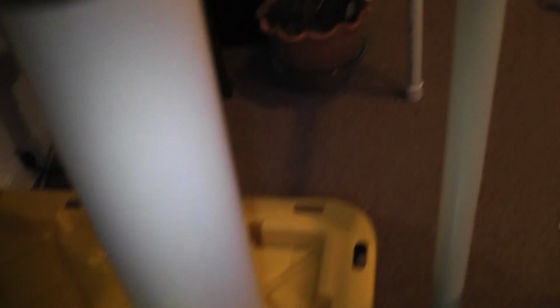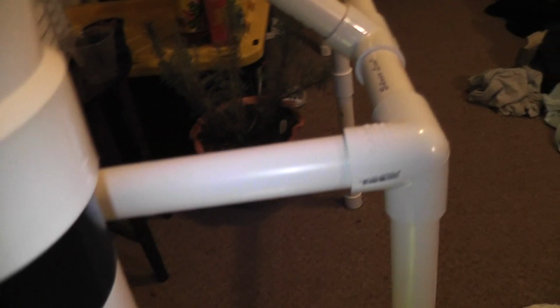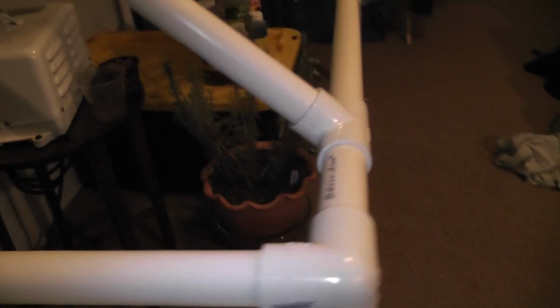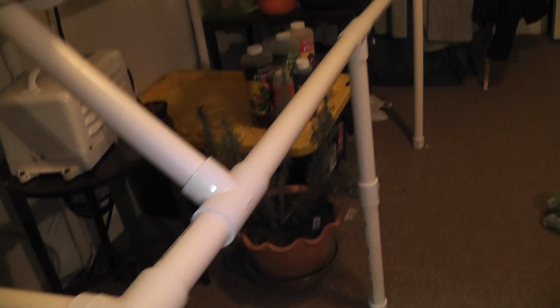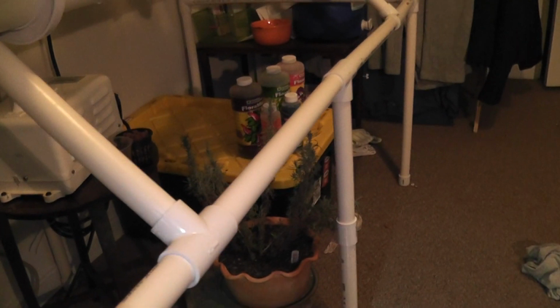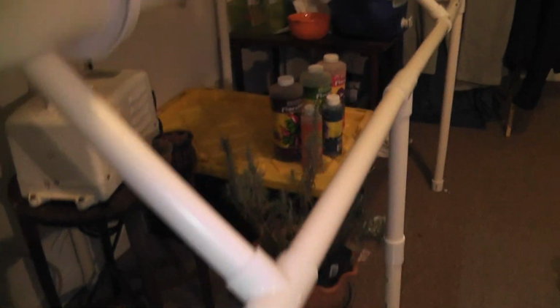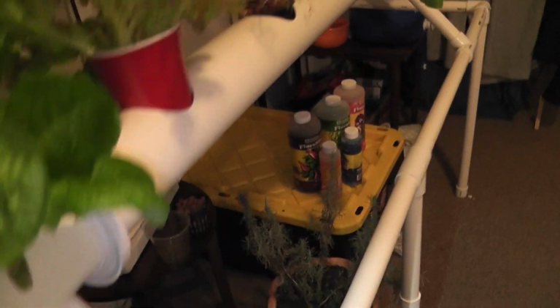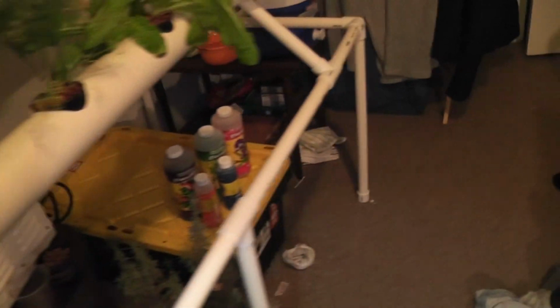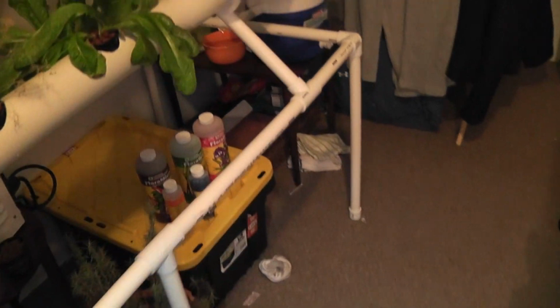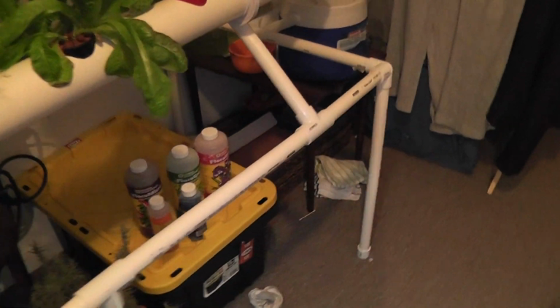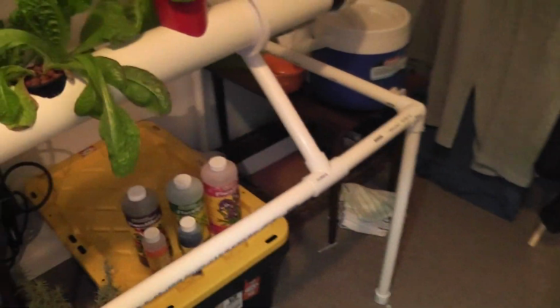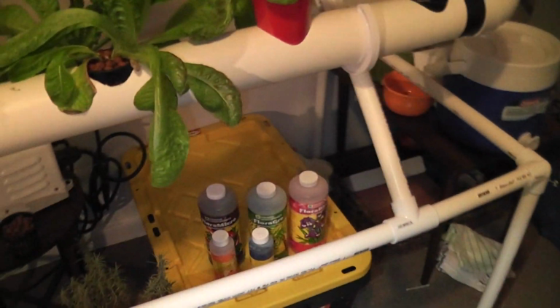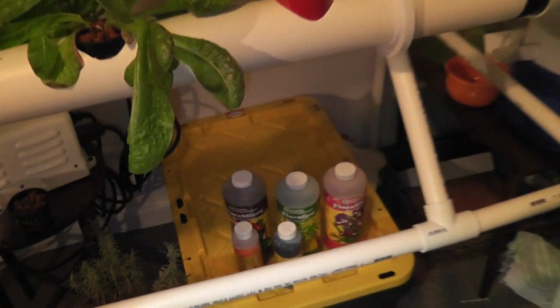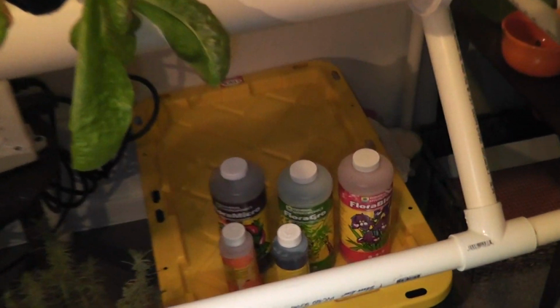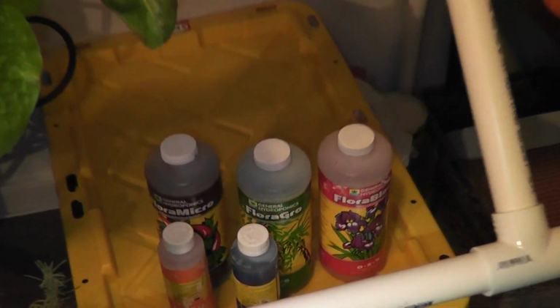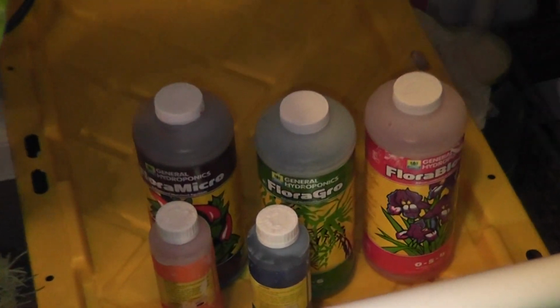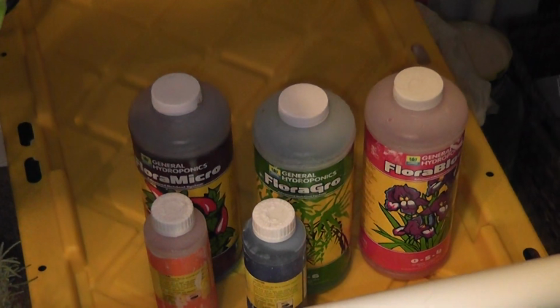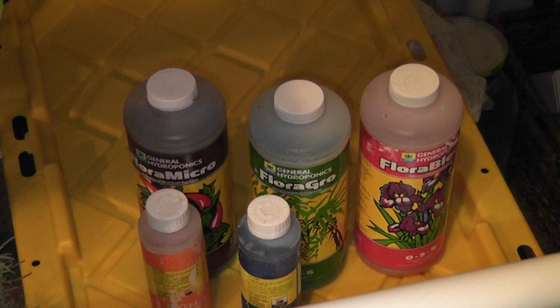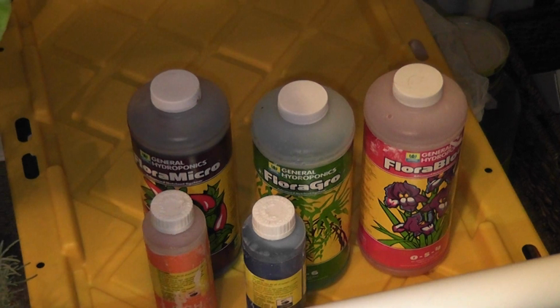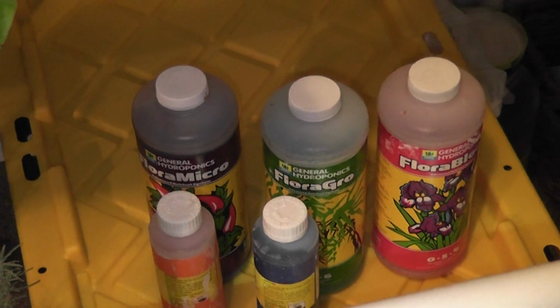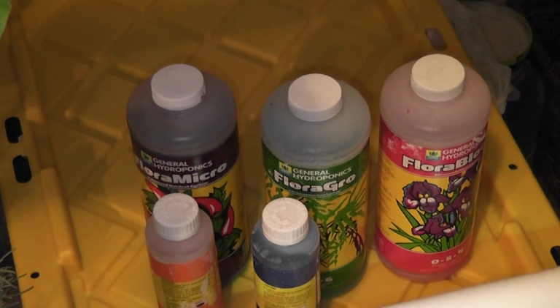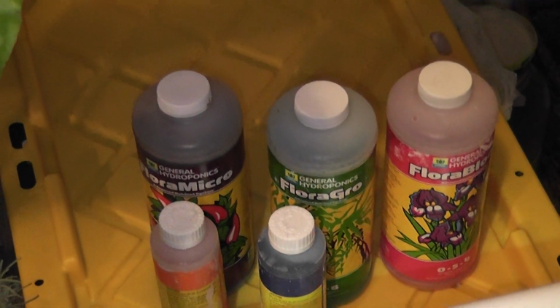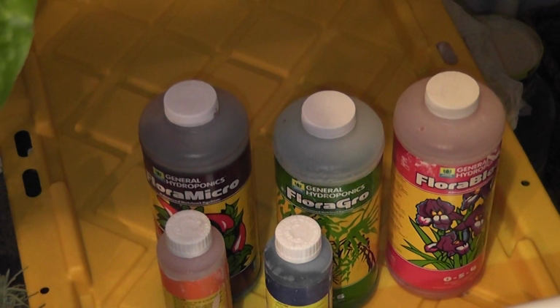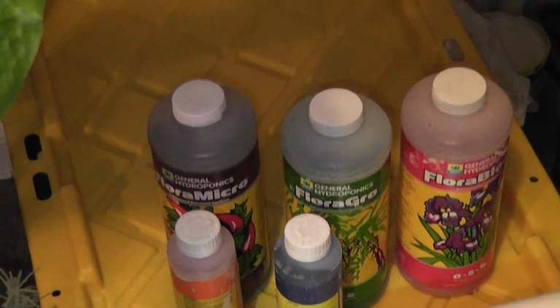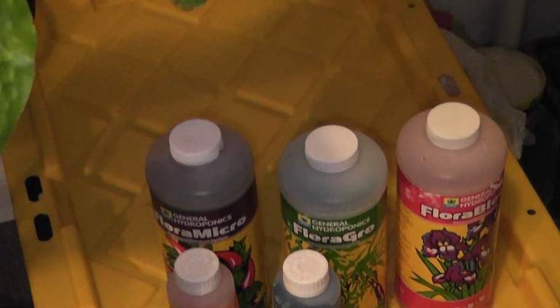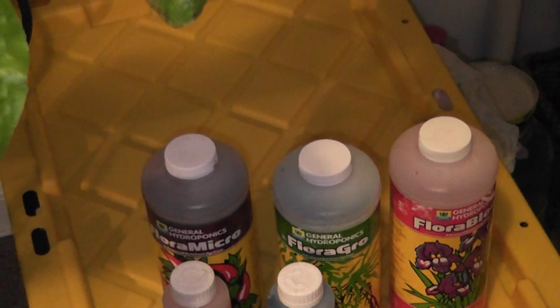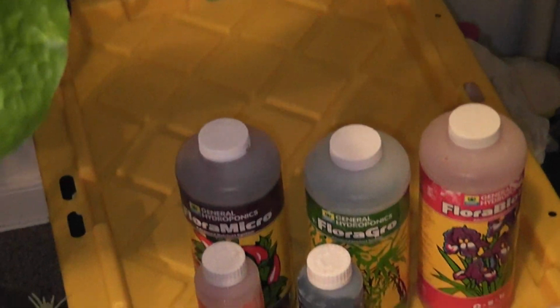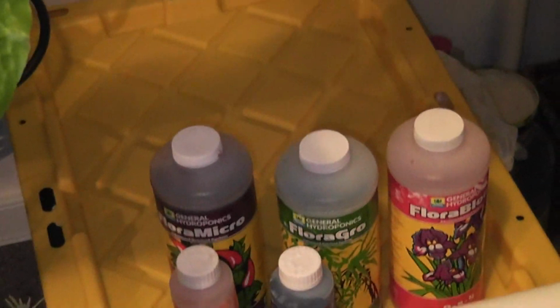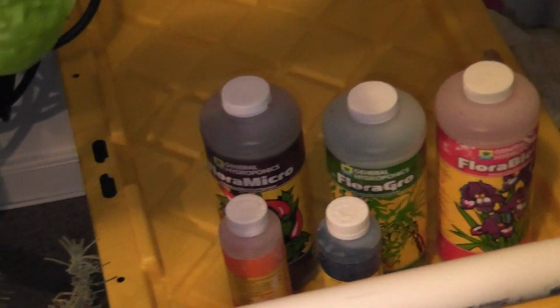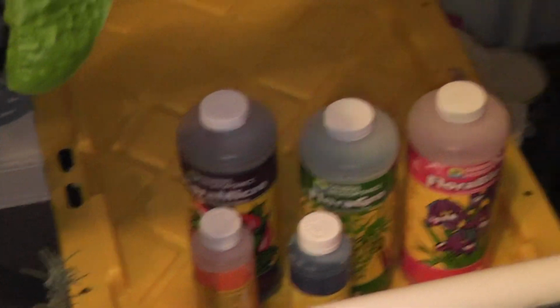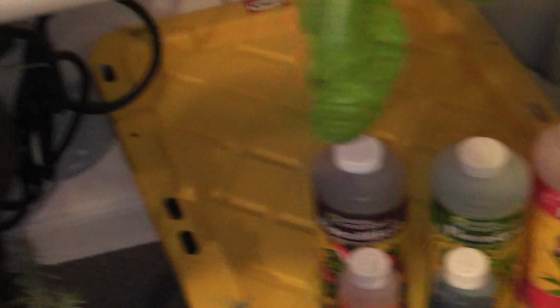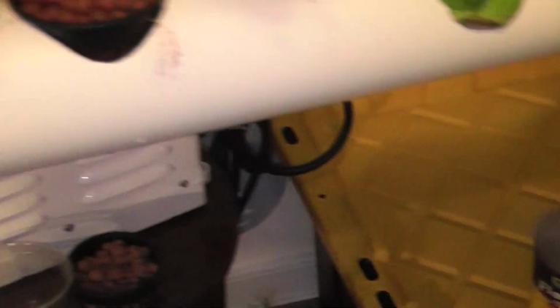Inside that water, these nutrients are mixed in. Very small amounts — like a tablespoon here or there, whatever the mixture level is.